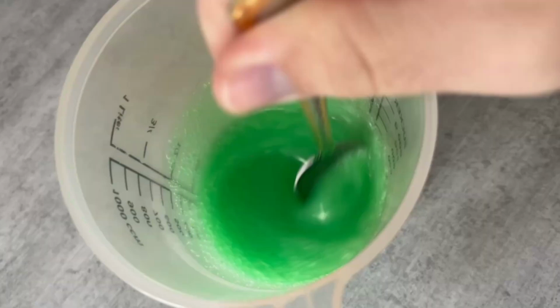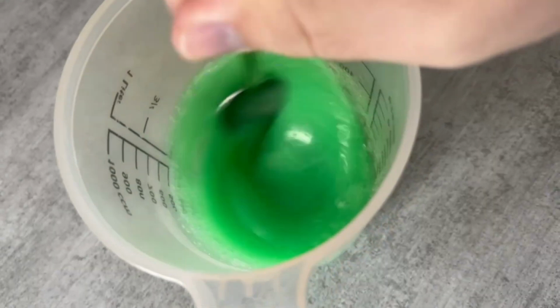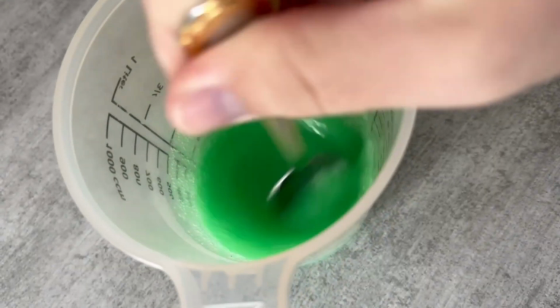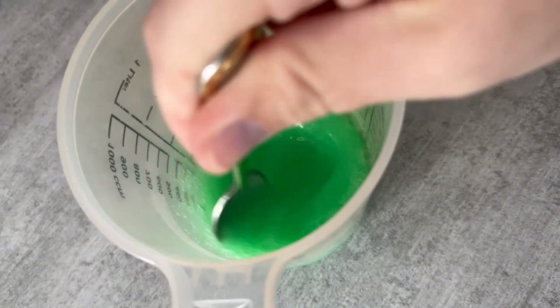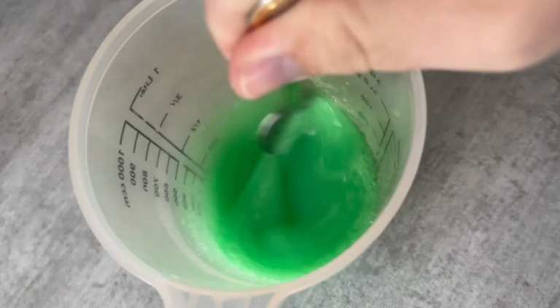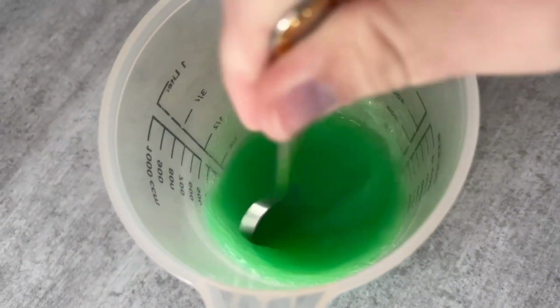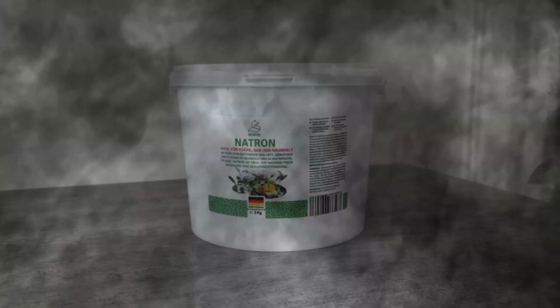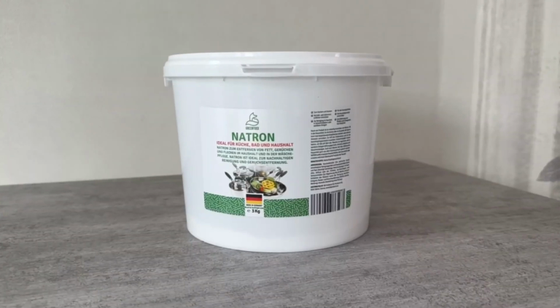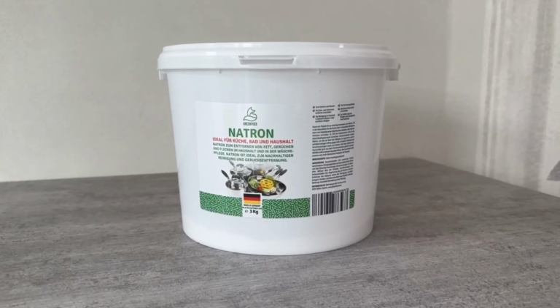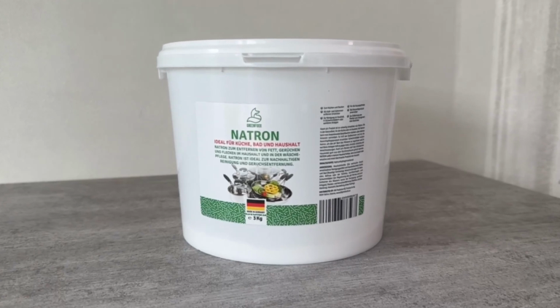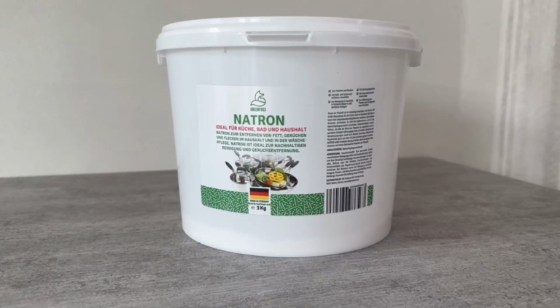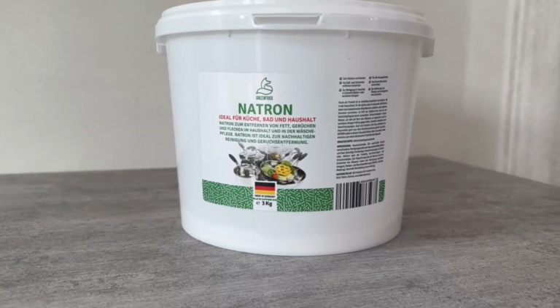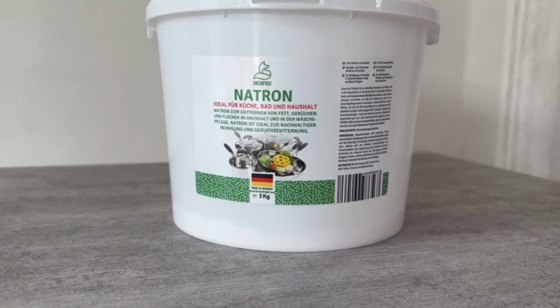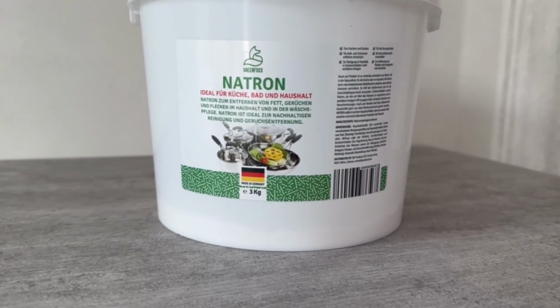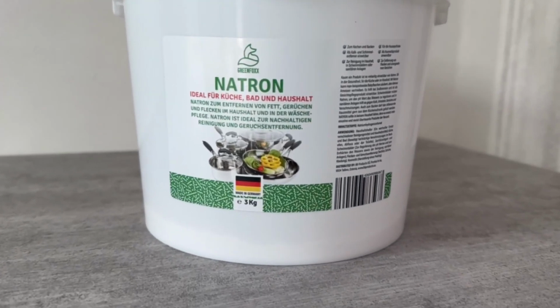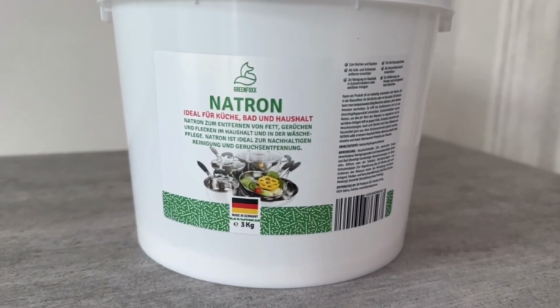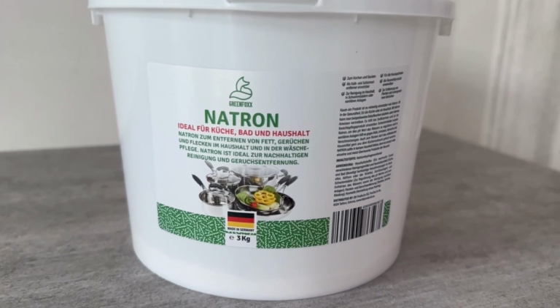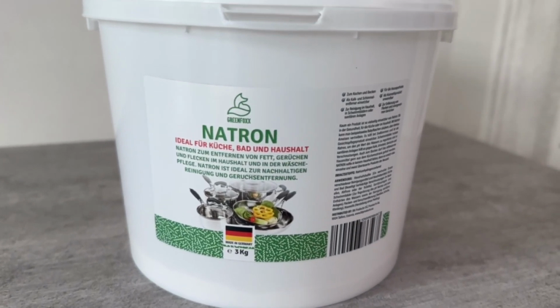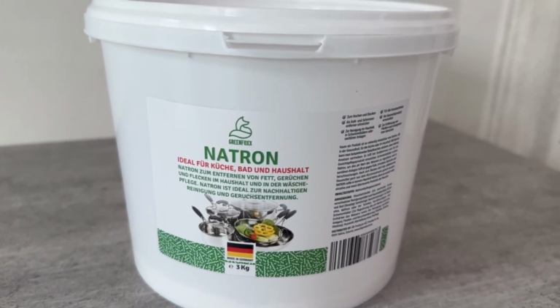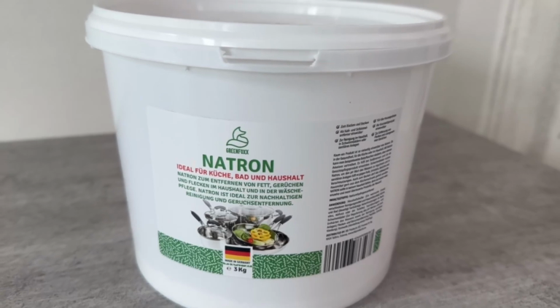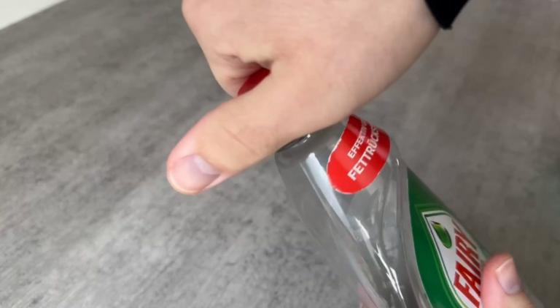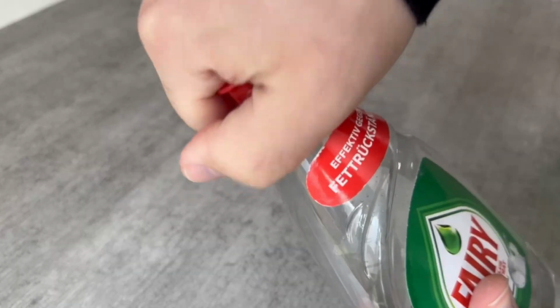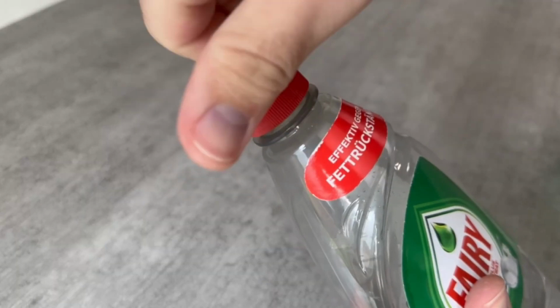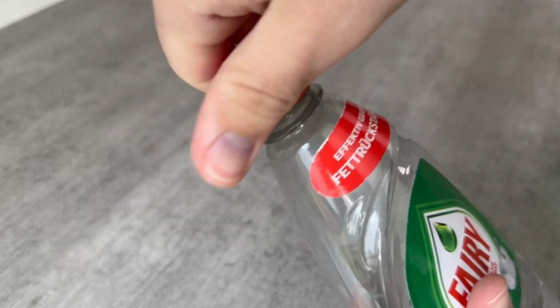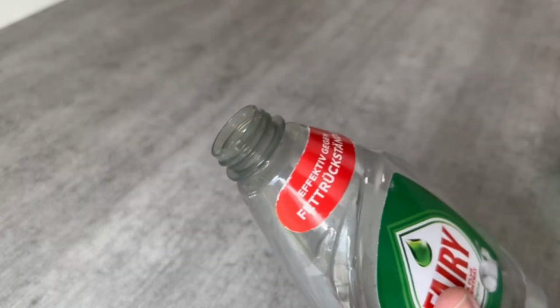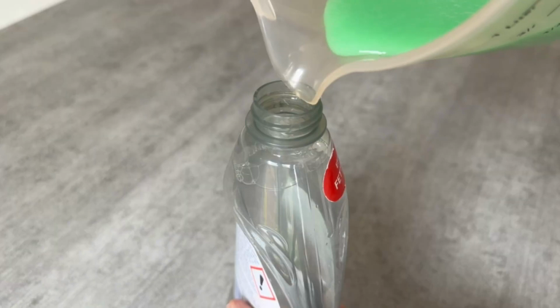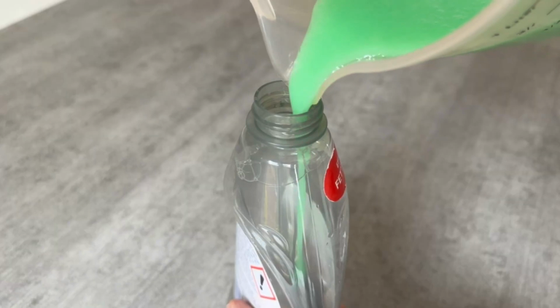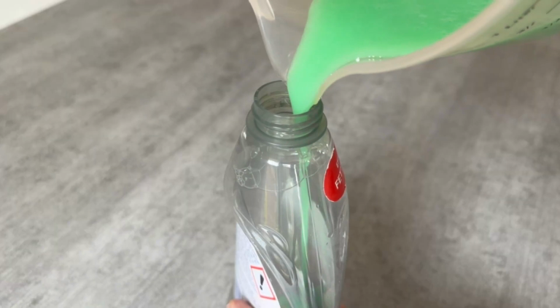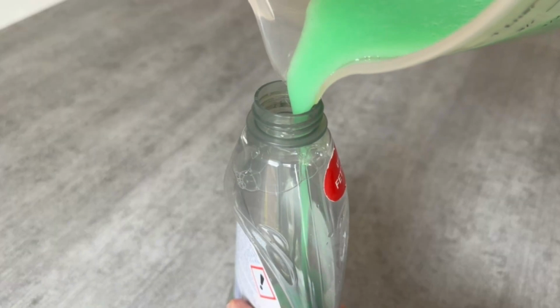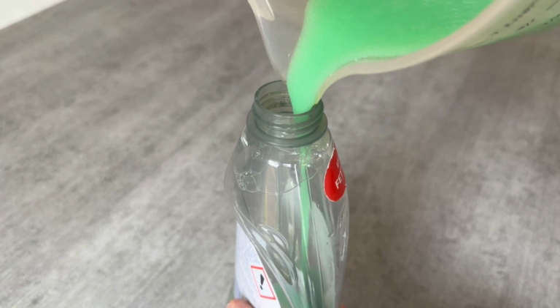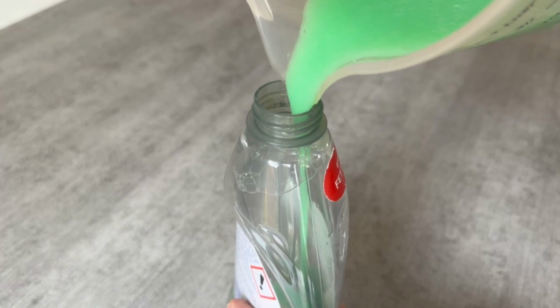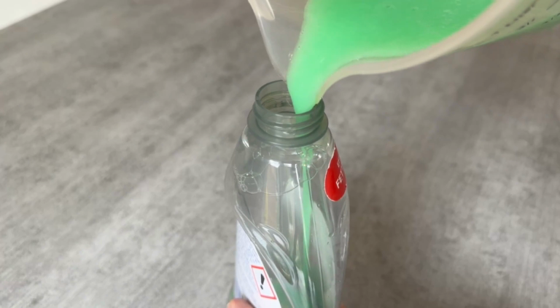If you don't have baking soda, you can get it in my shop — you can find the link in the video description below. Now grab an empty dishwashing soap bottle and pour the mixture into it, as this is the perfect way to store it.